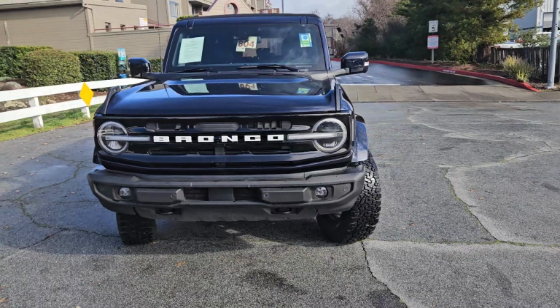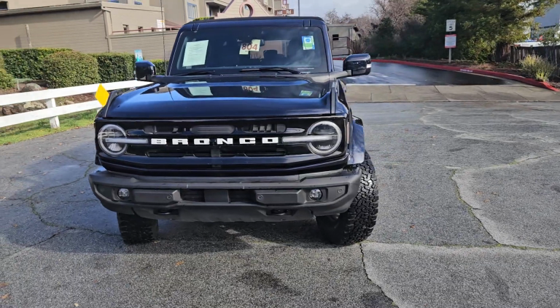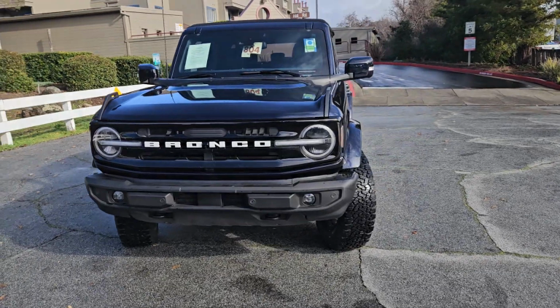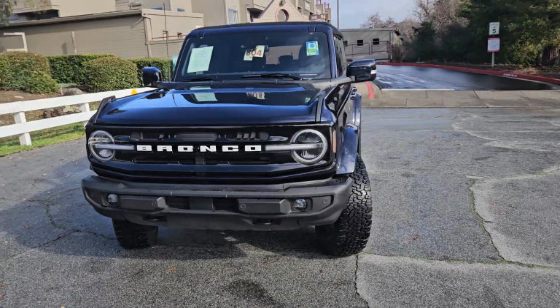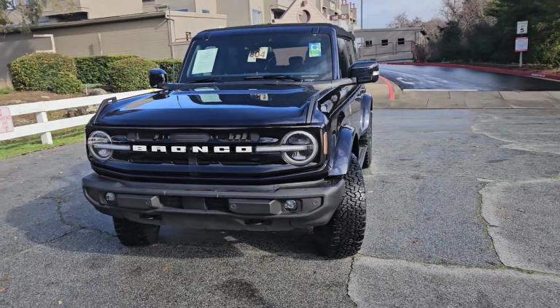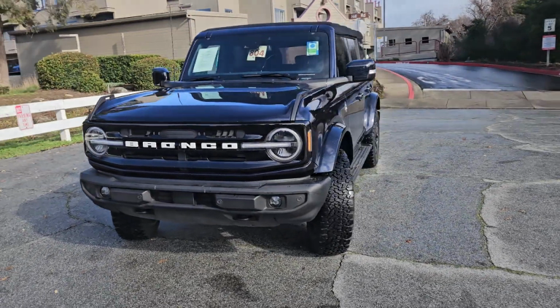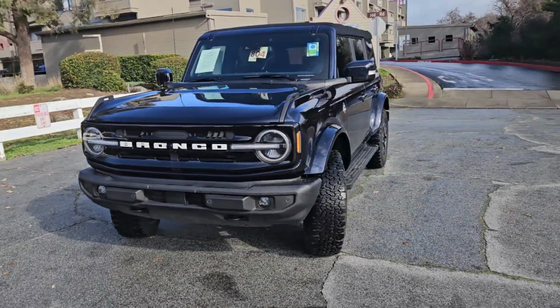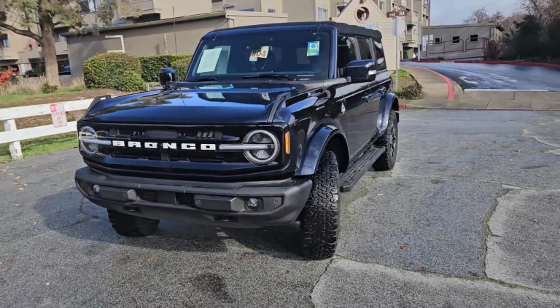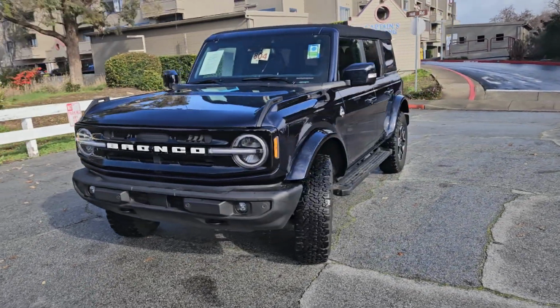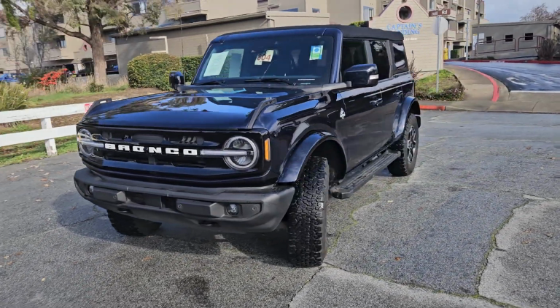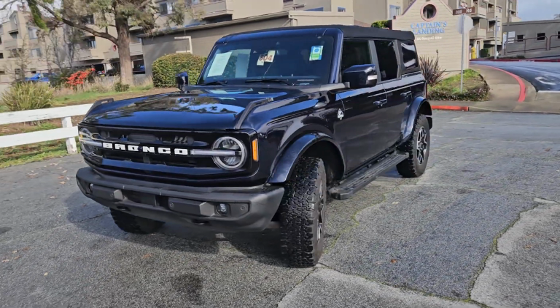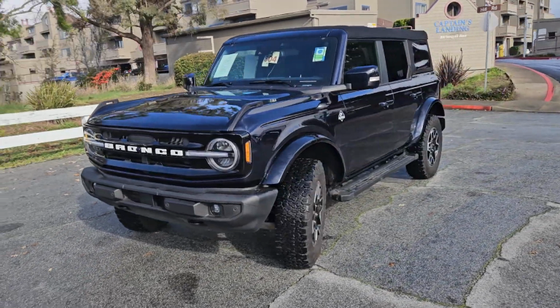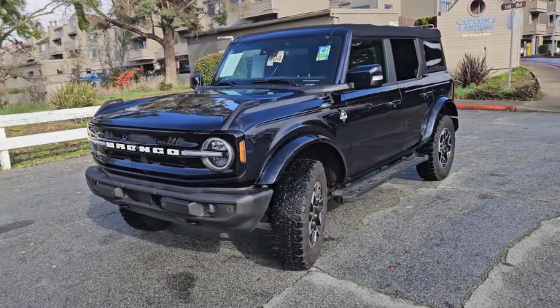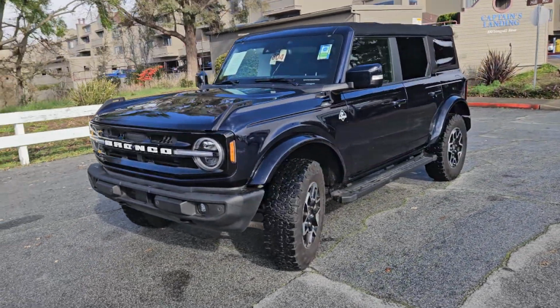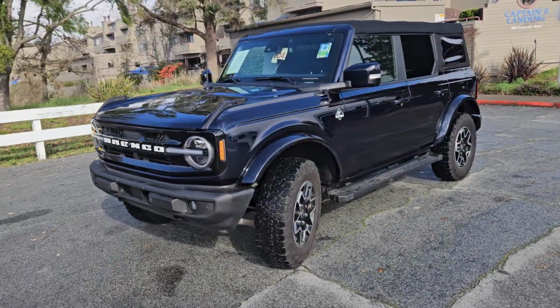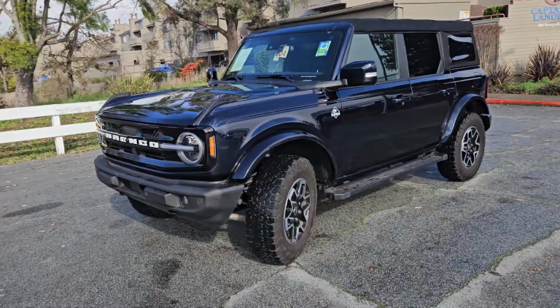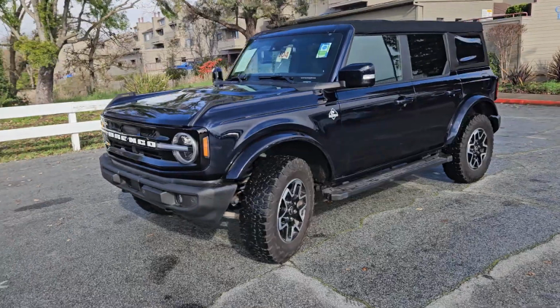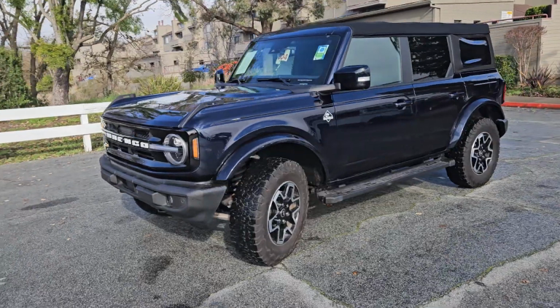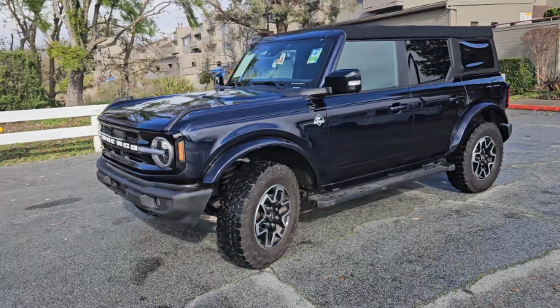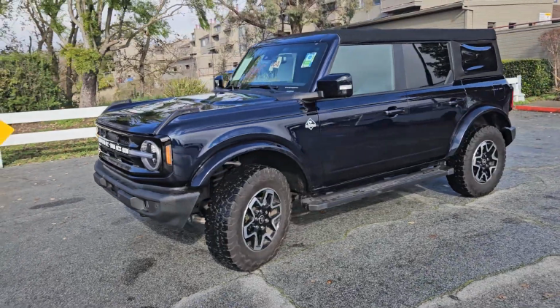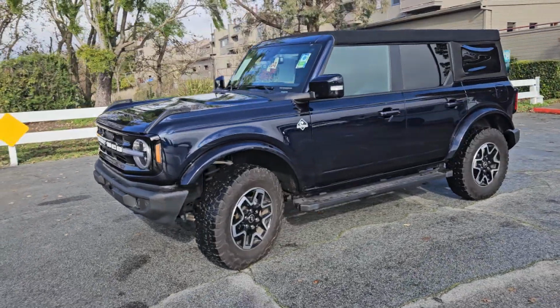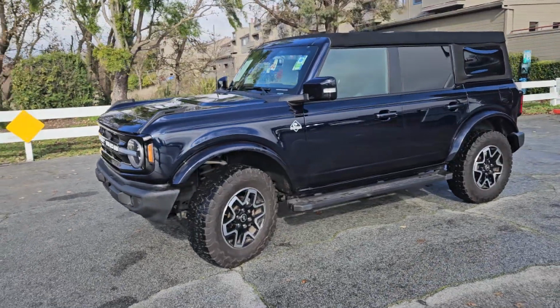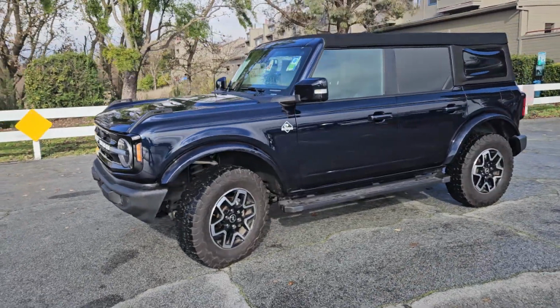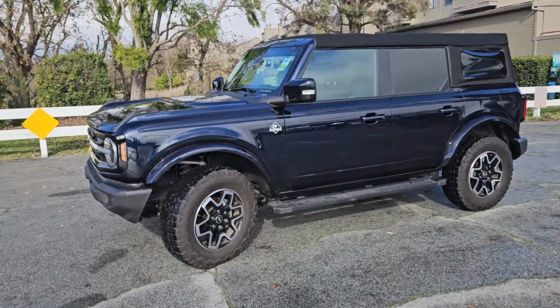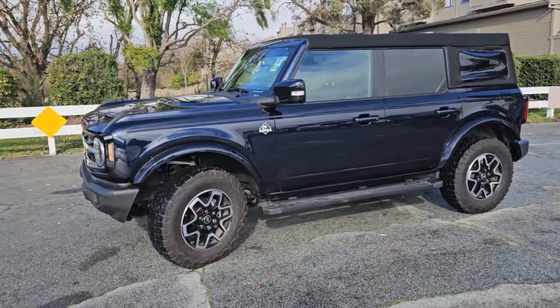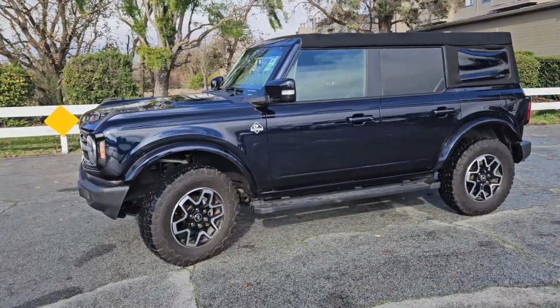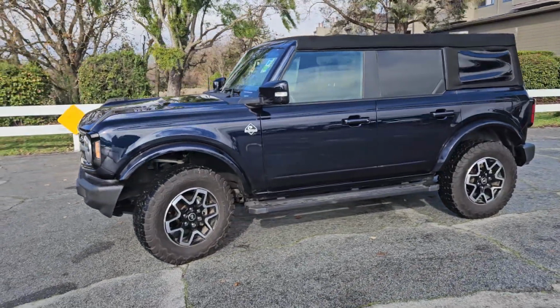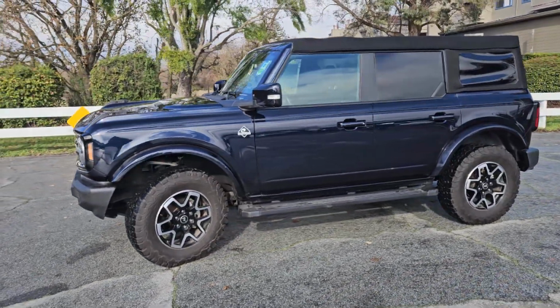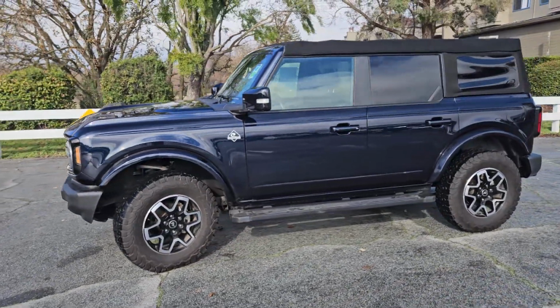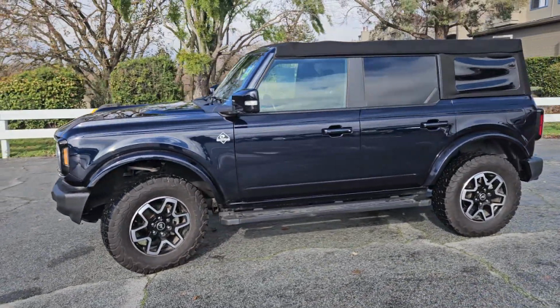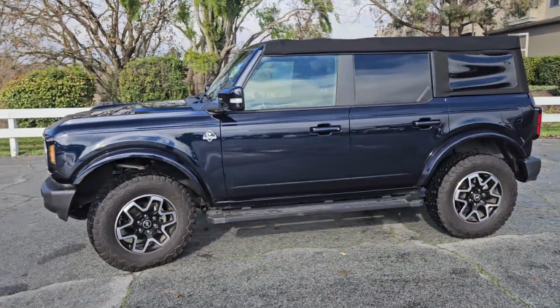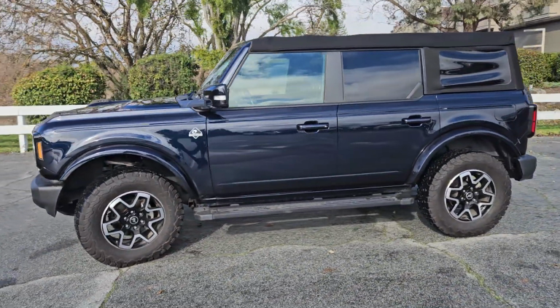Good afternoon Casey, this is Glen Ross here at Marin County Ford and here is that Bronco Outer Banks that you inquired about in Anti-Matter Blue.